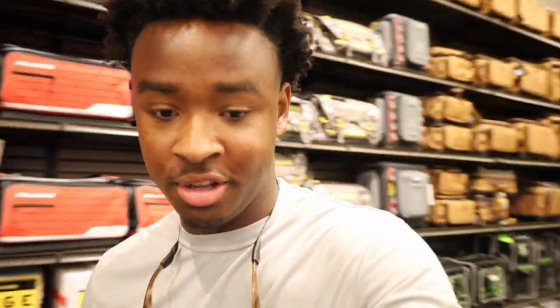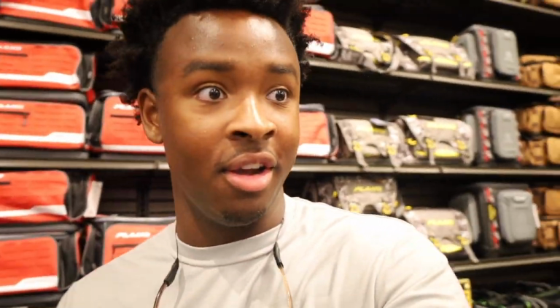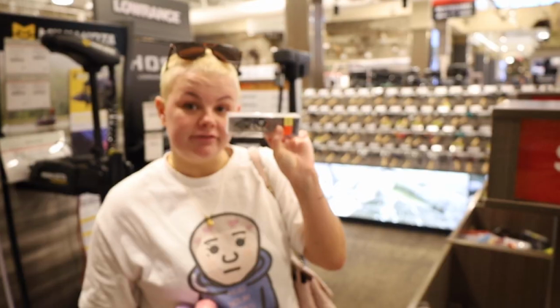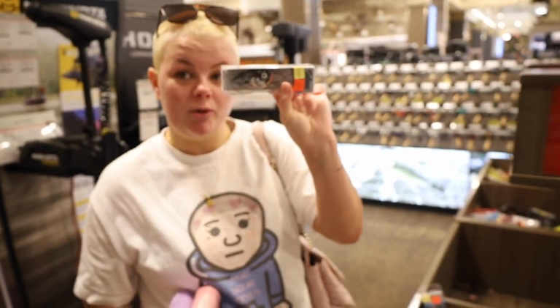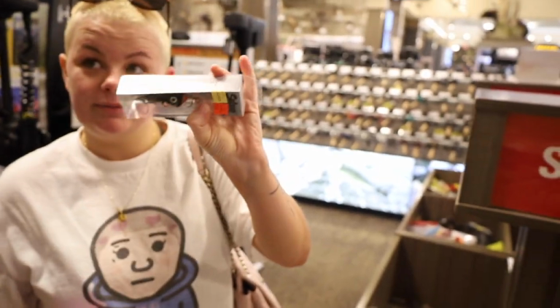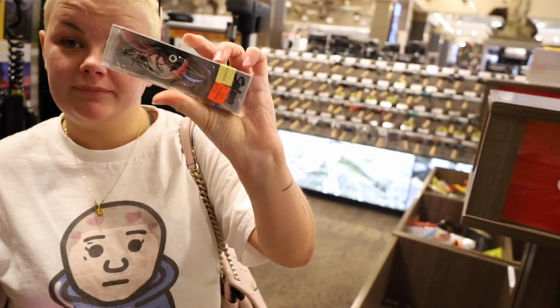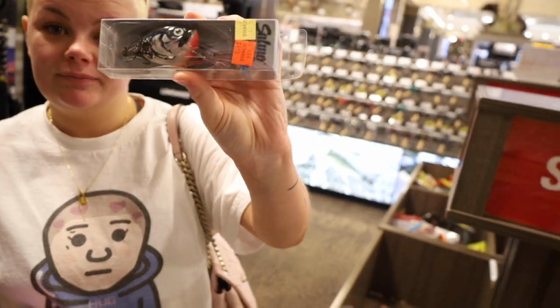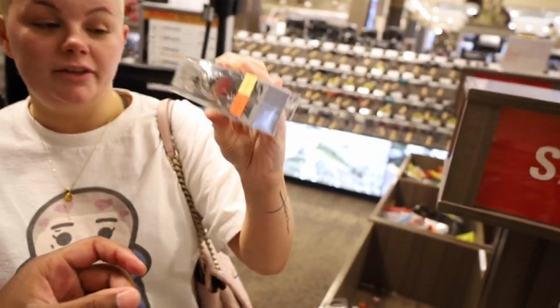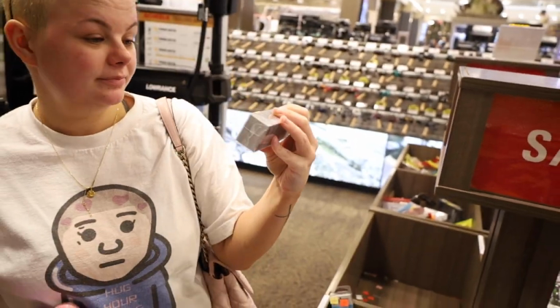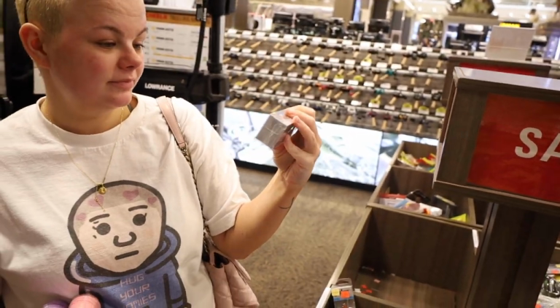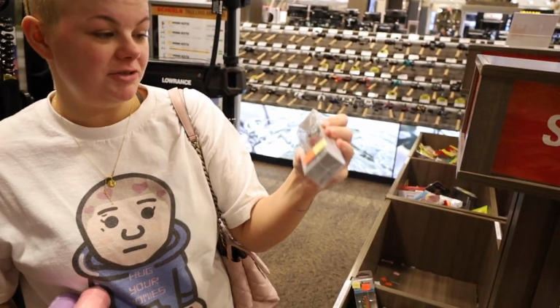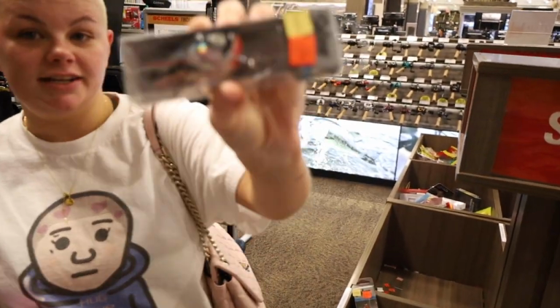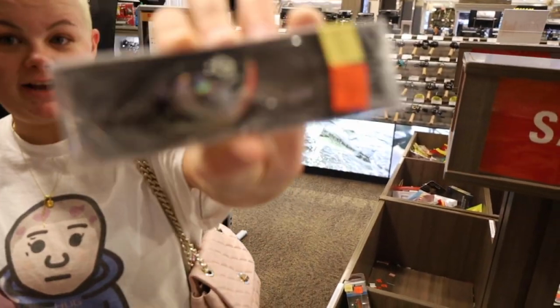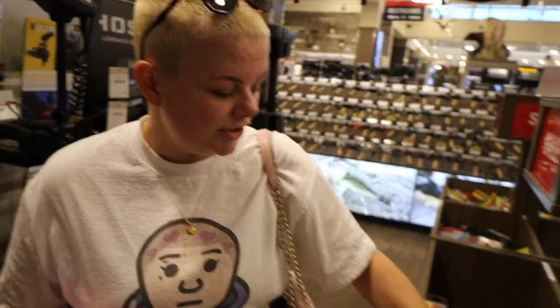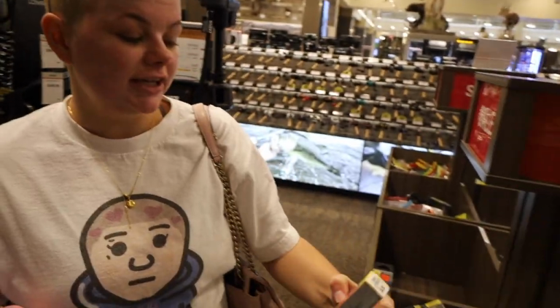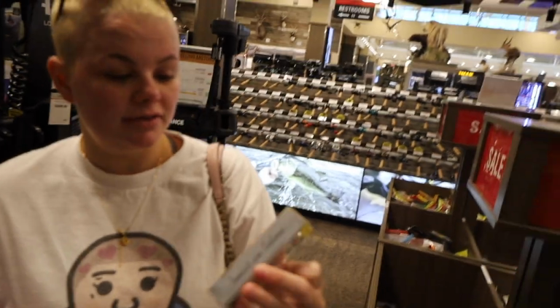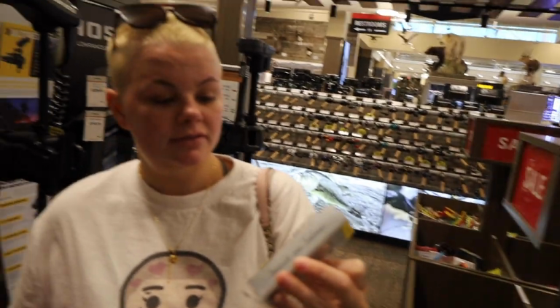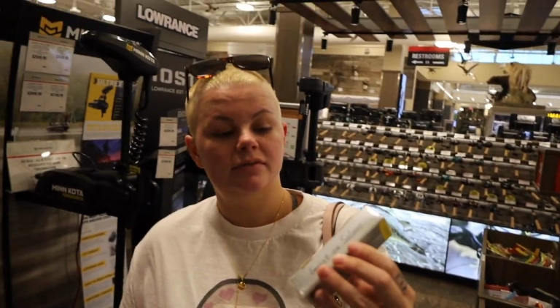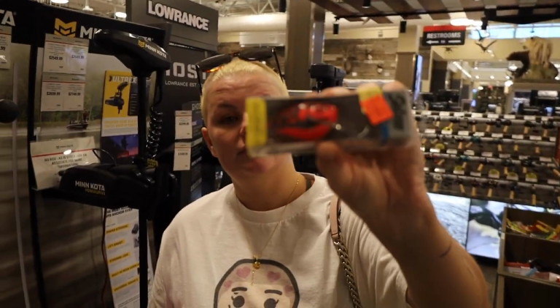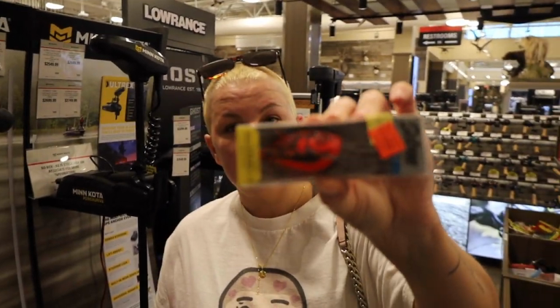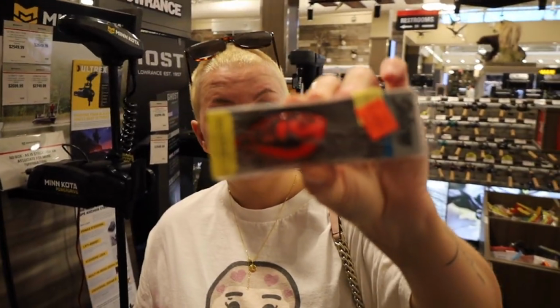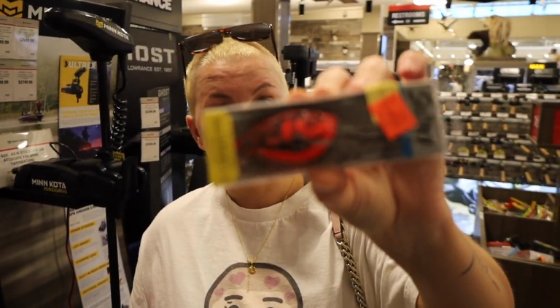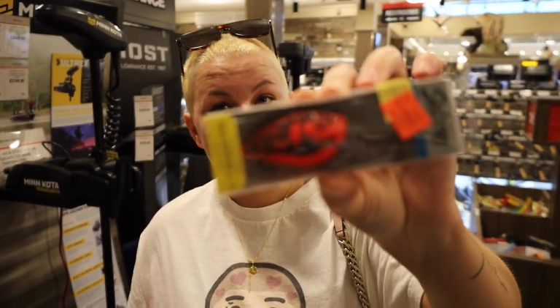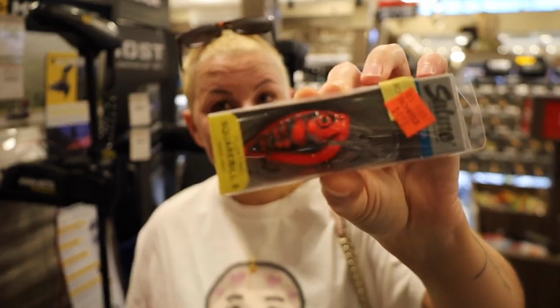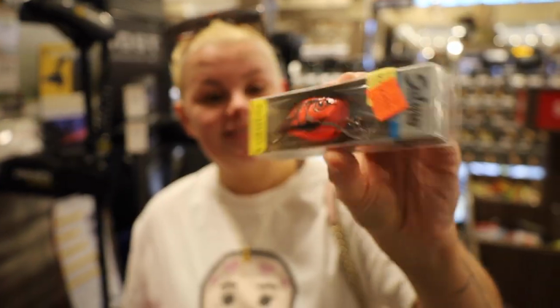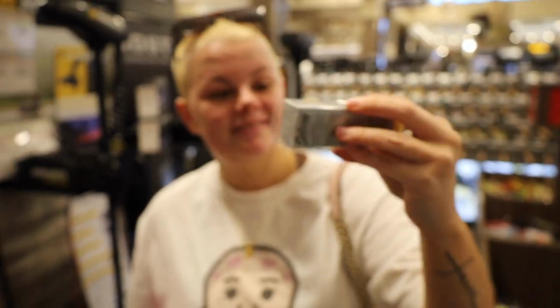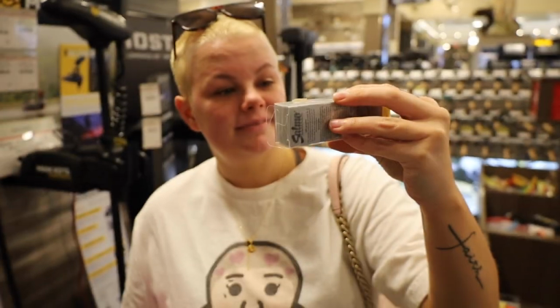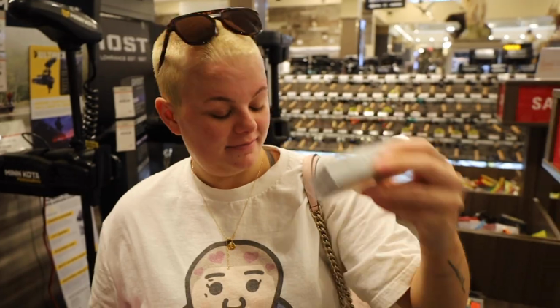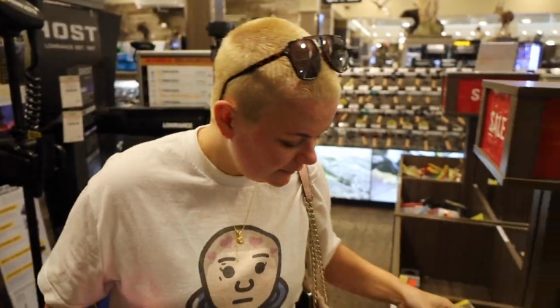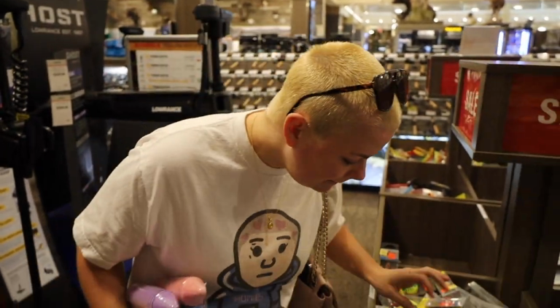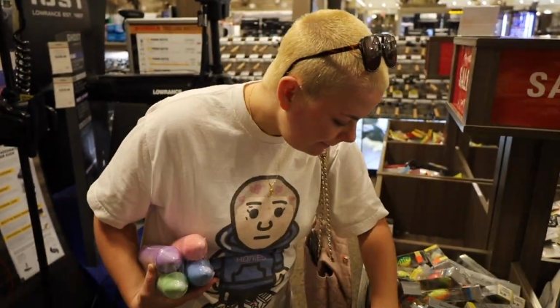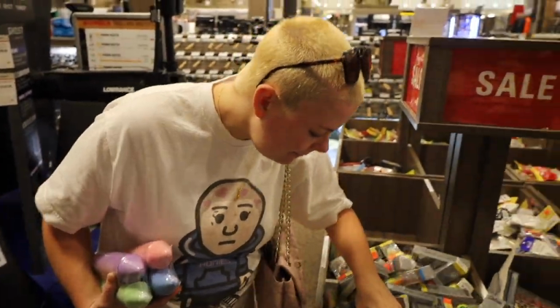Let's go look over here. I like this one — red. That'd actually probably be pretty good right now for spring time. Red is always money in the spring.